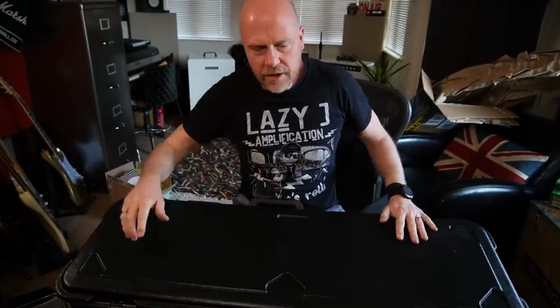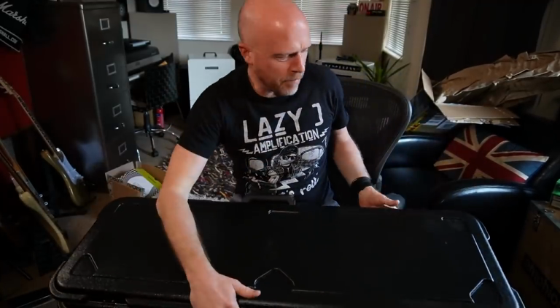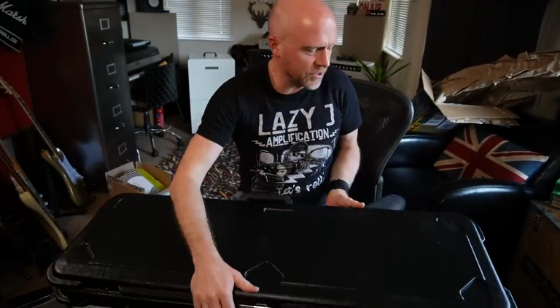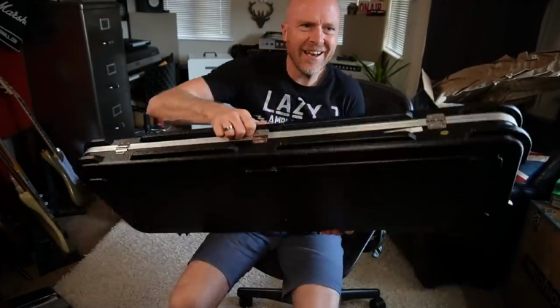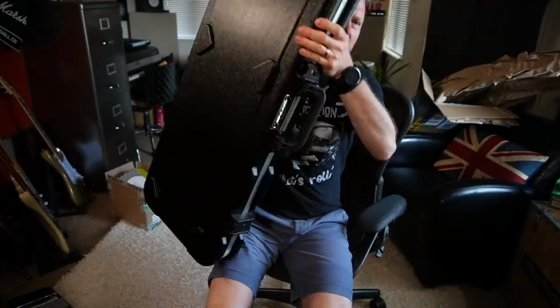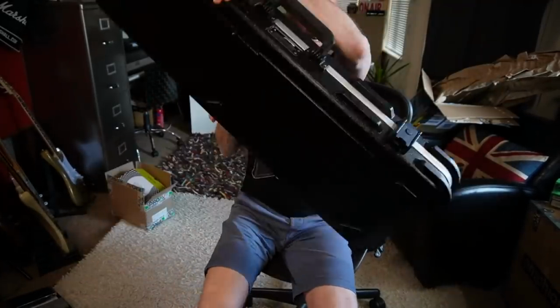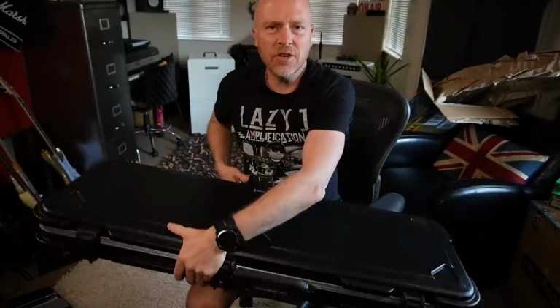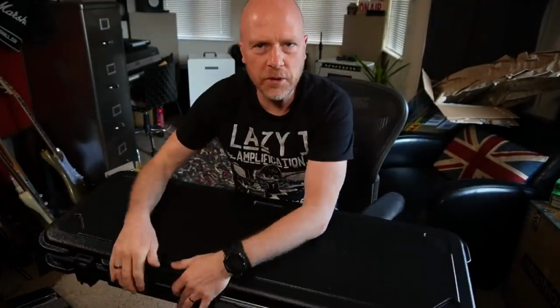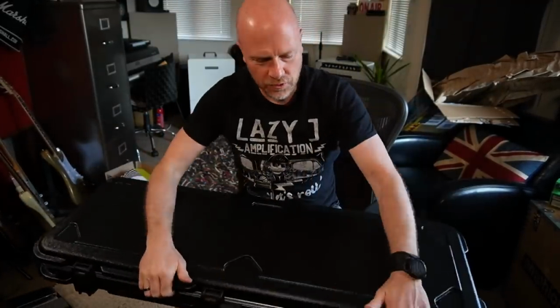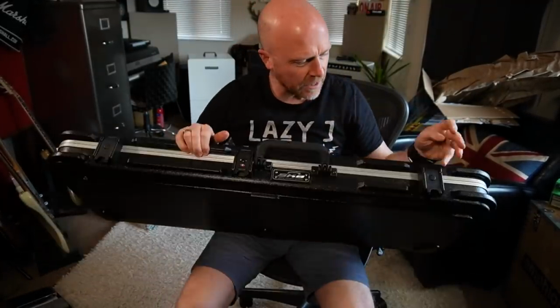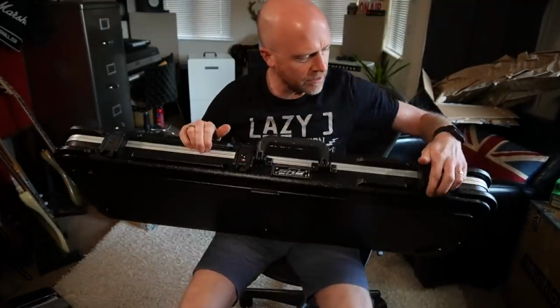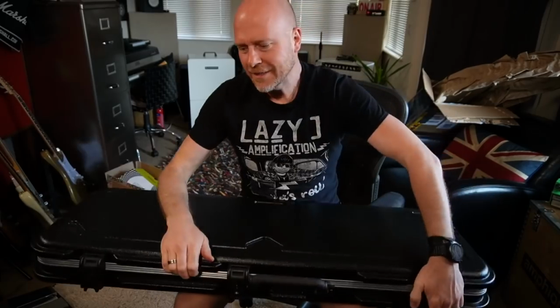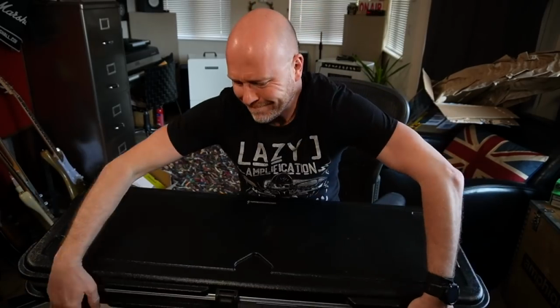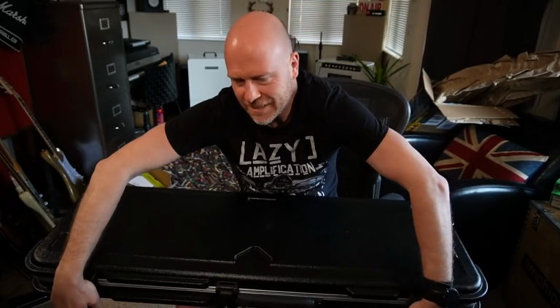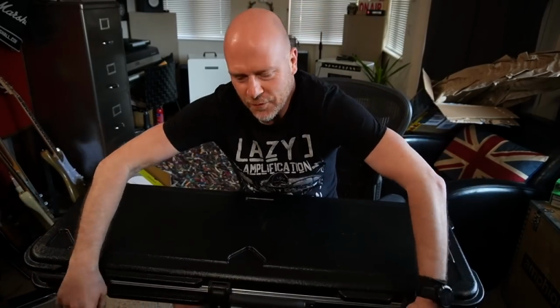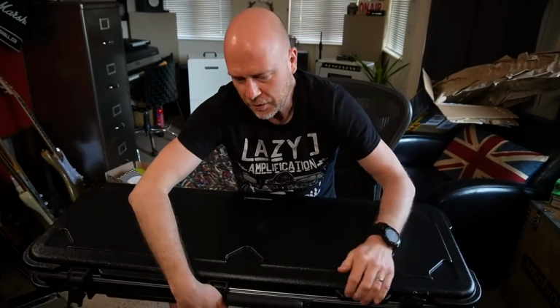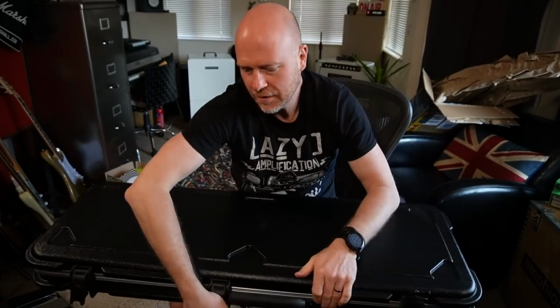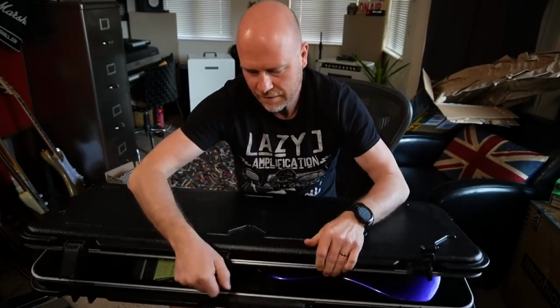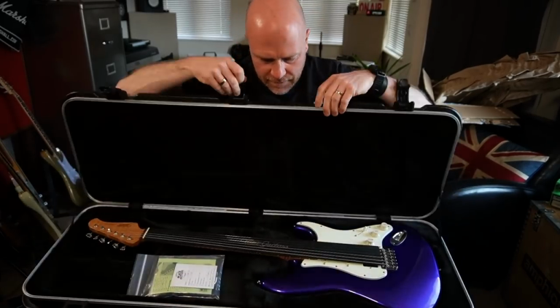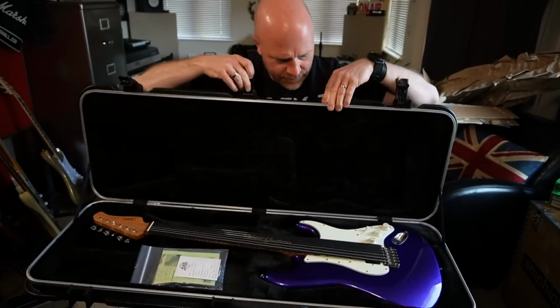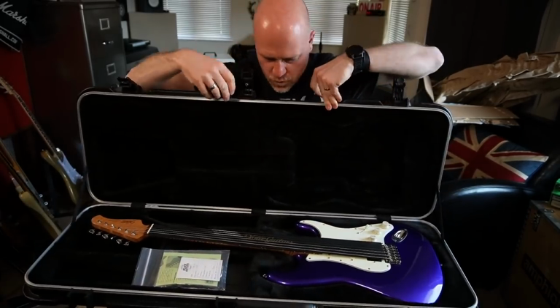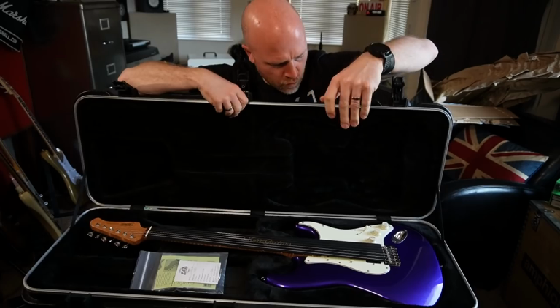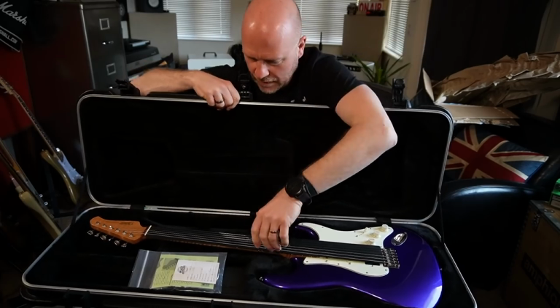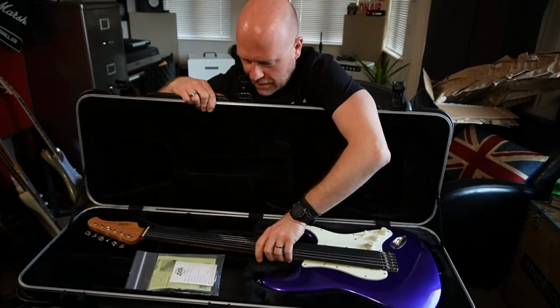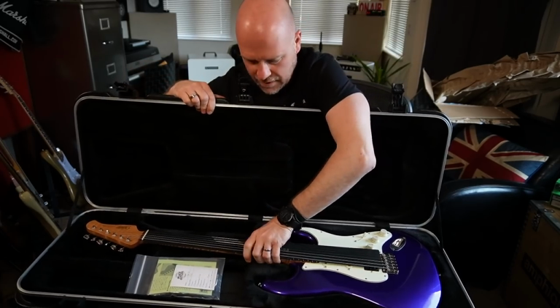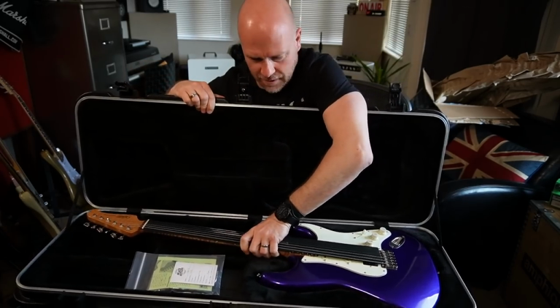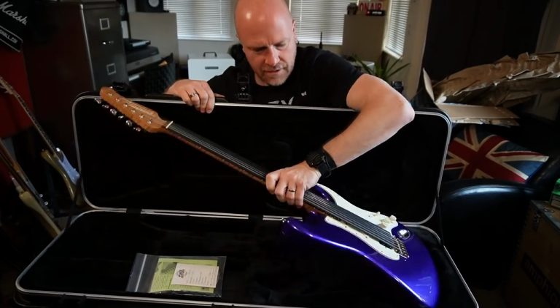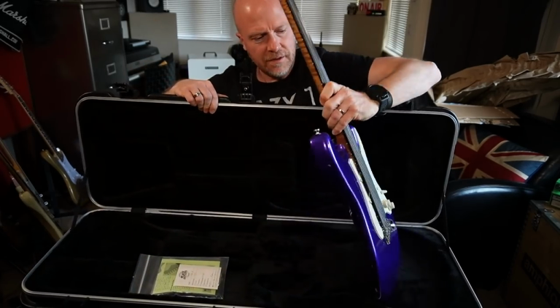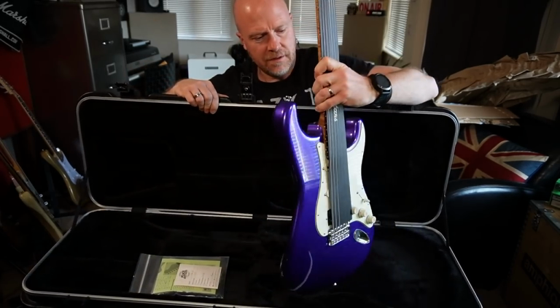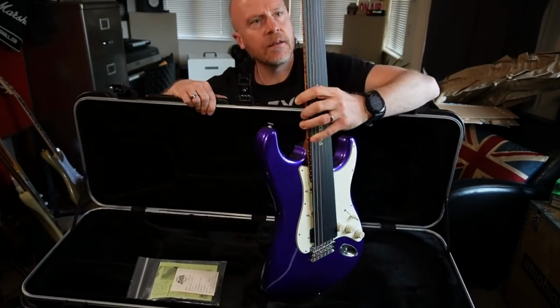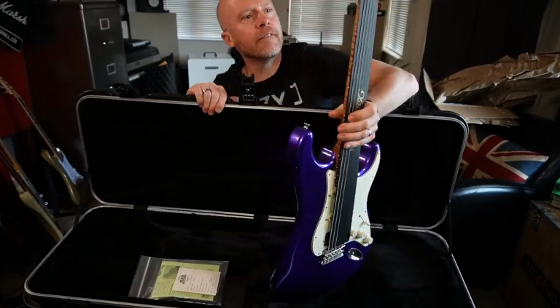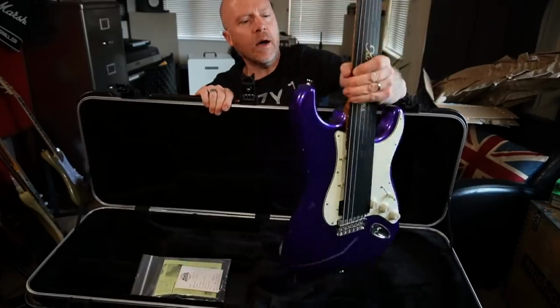Quite nicely packaged. I'll let you guys see this before I do. Oh, that looks nice. Wow.